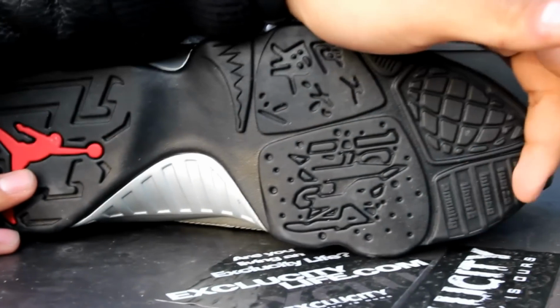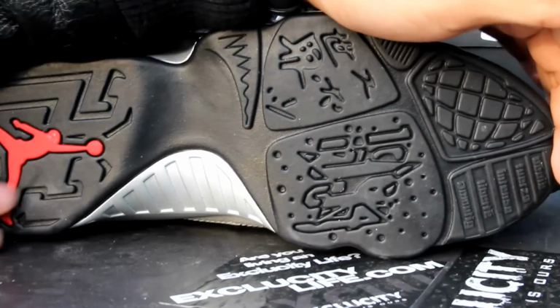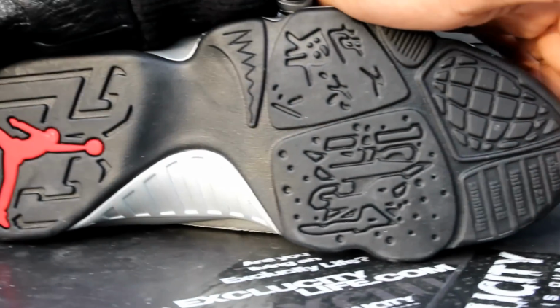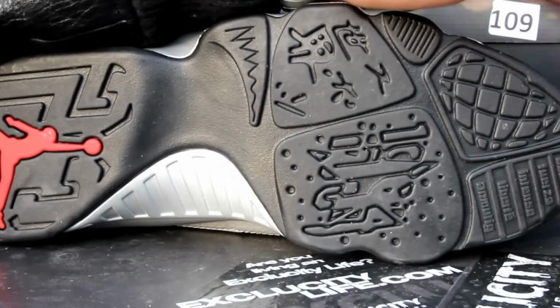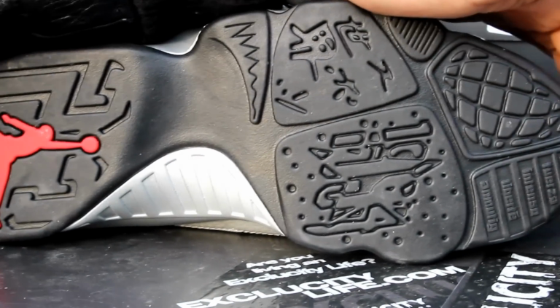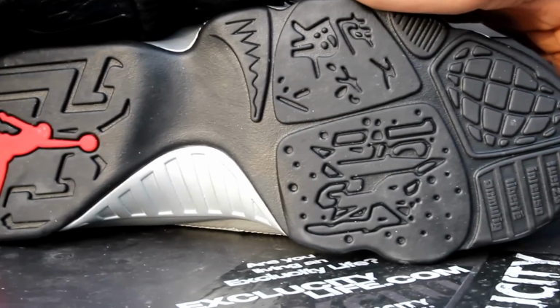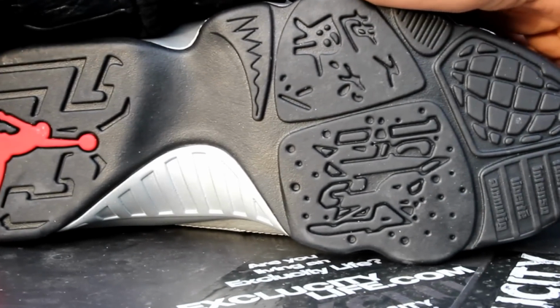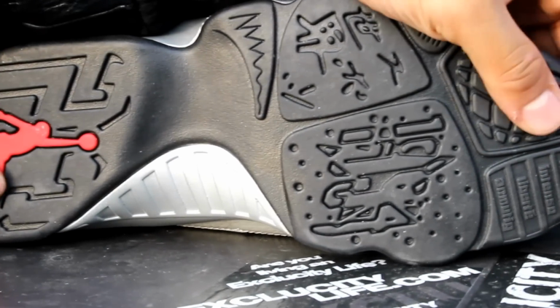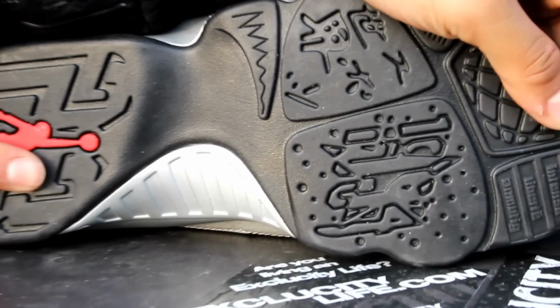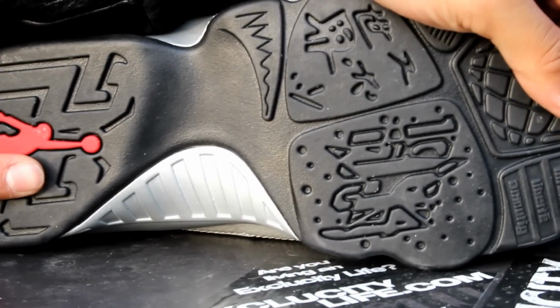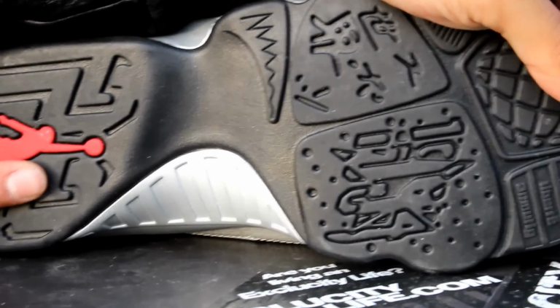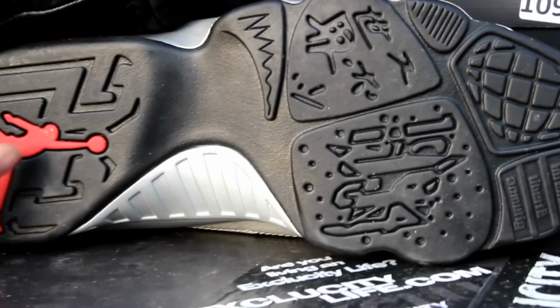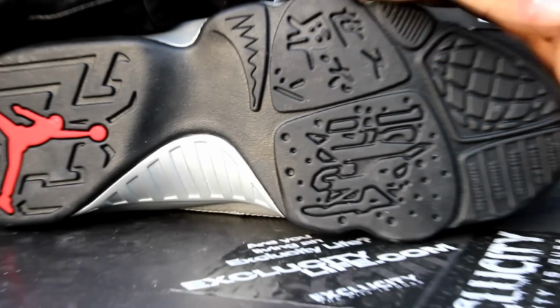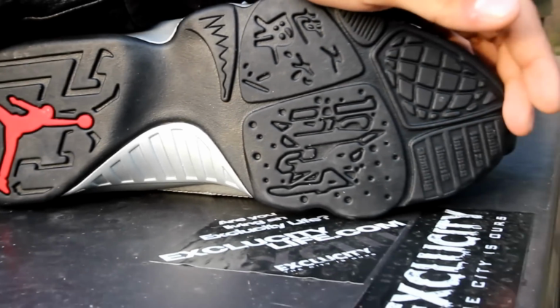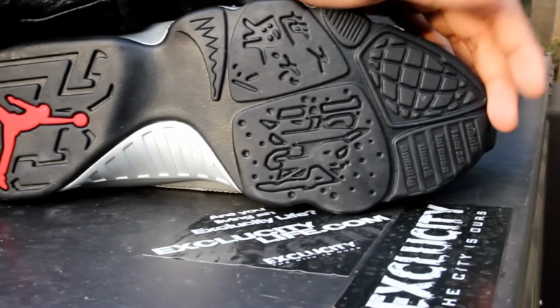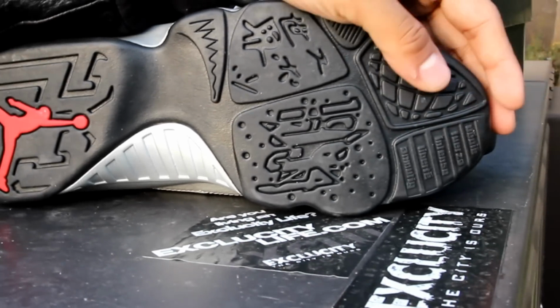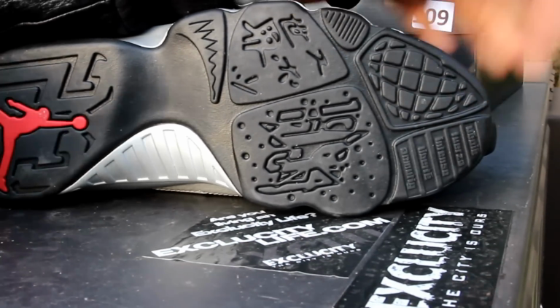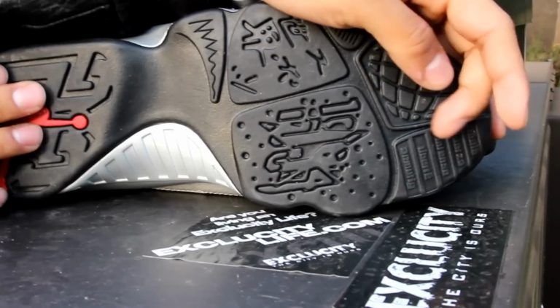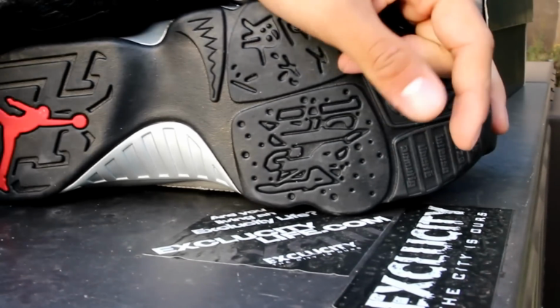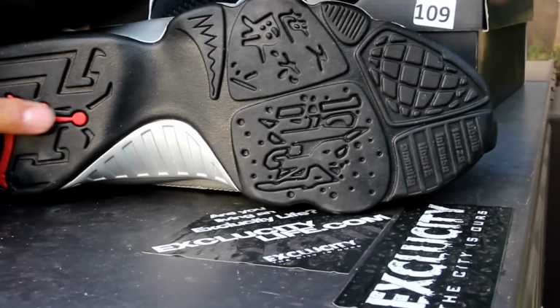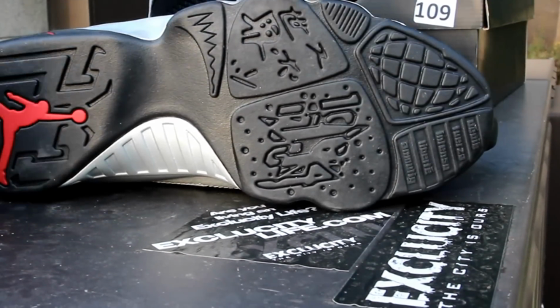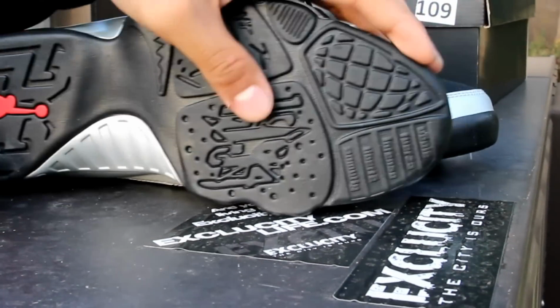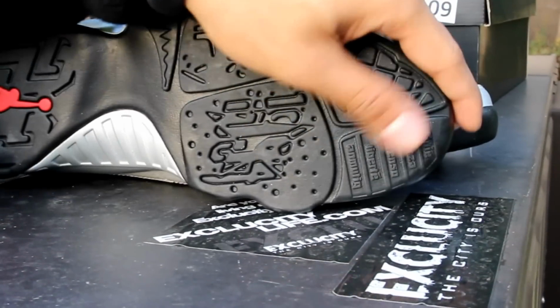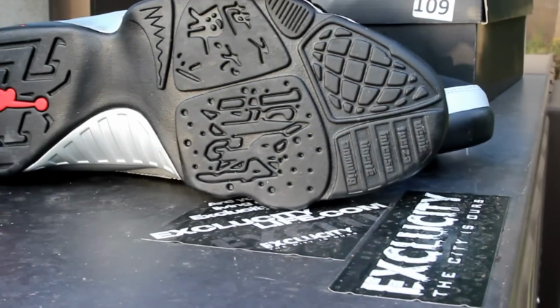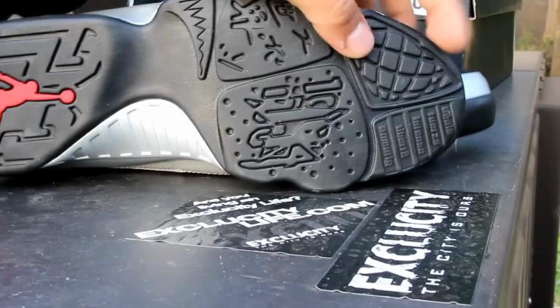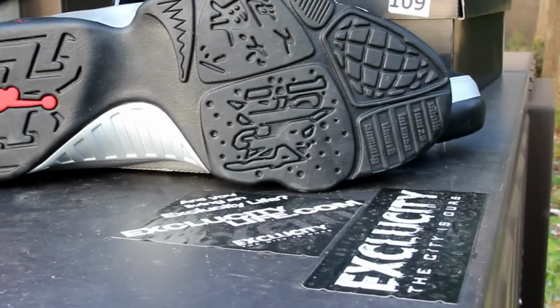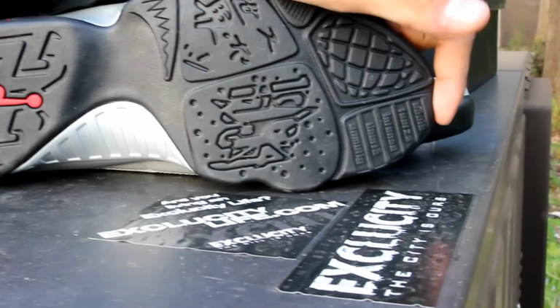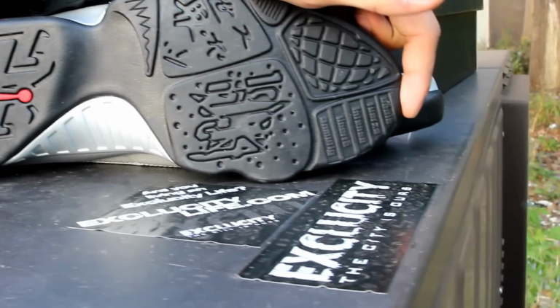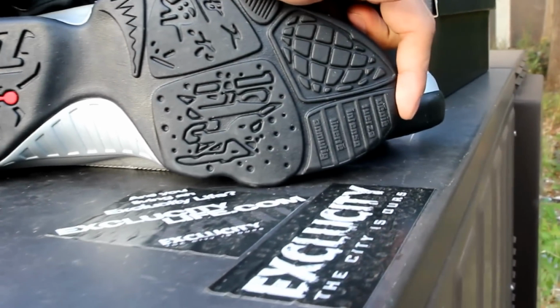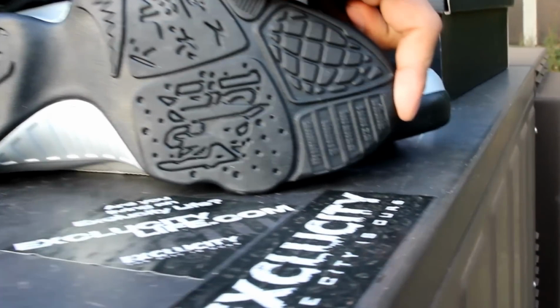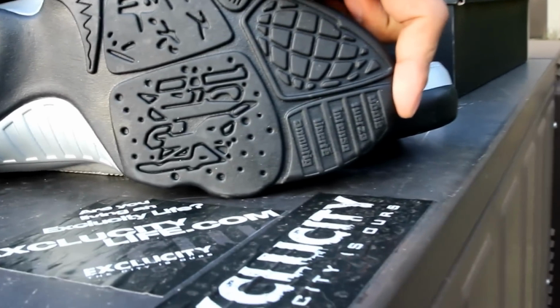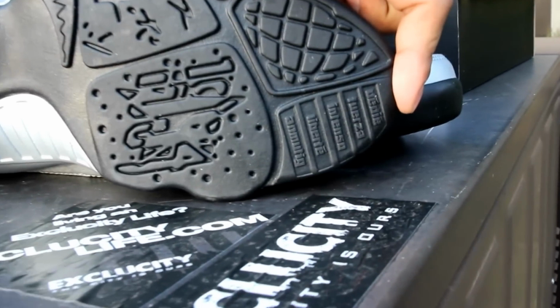Let's get into the review starting with the bottom of the shoe. As you can see, you got the black on black sole, which is really dope for maintaining the shoe — you won't see a lot of the dirt and it's really easy to maintain. From the toe to the heel you got a black outsole.